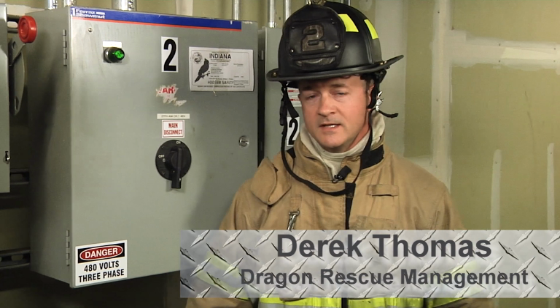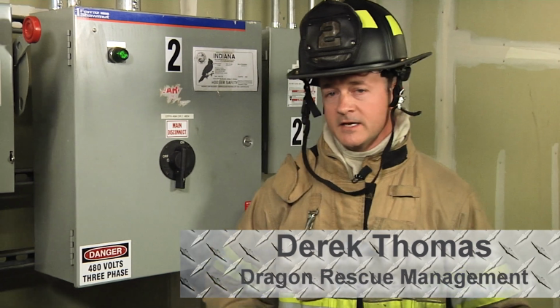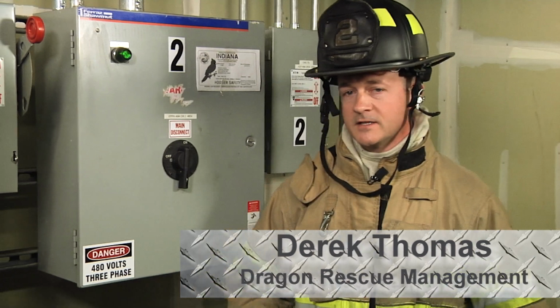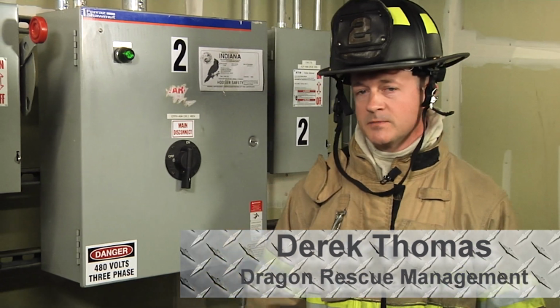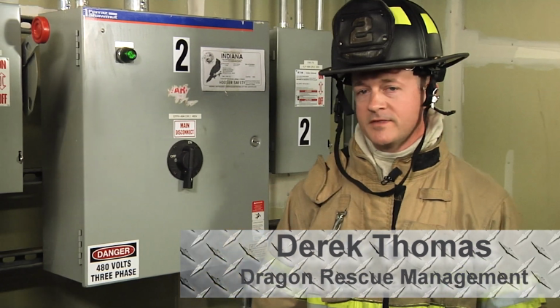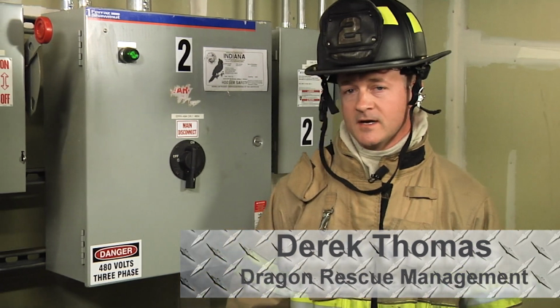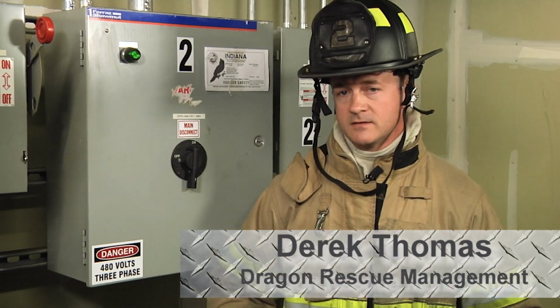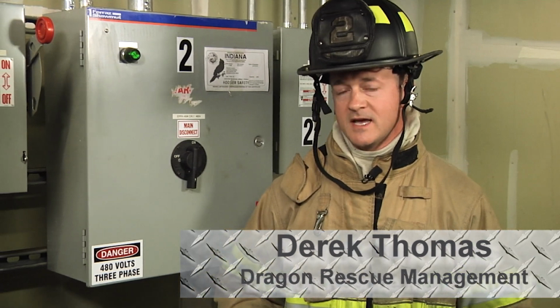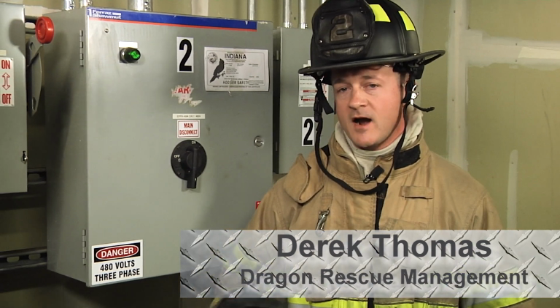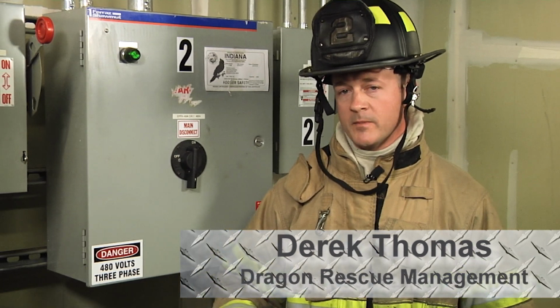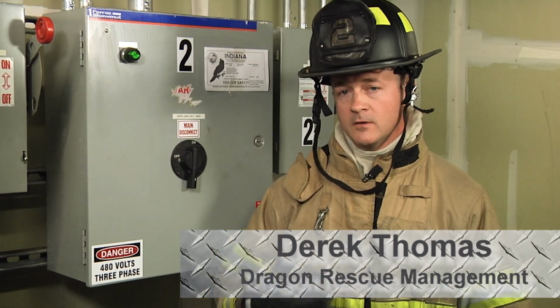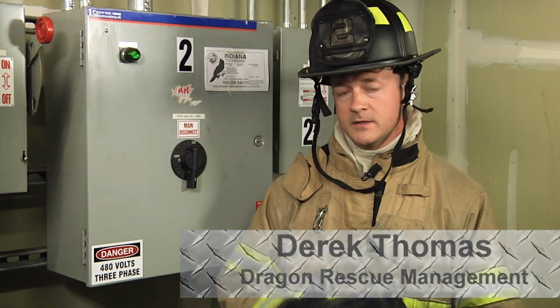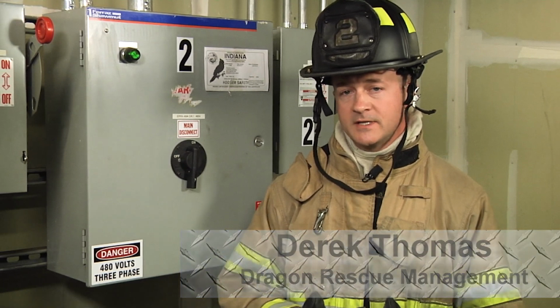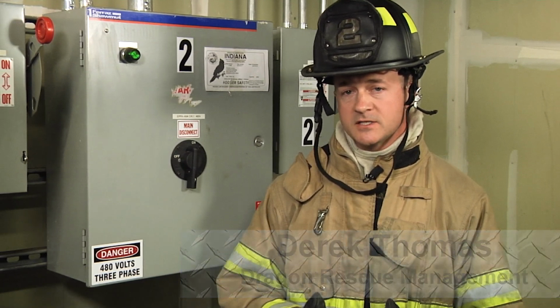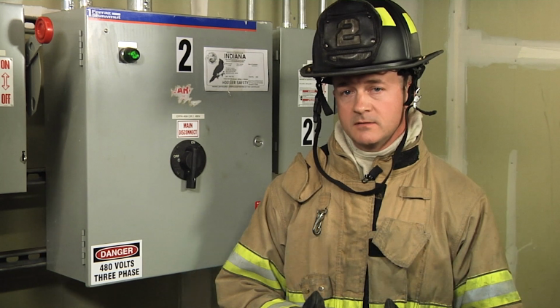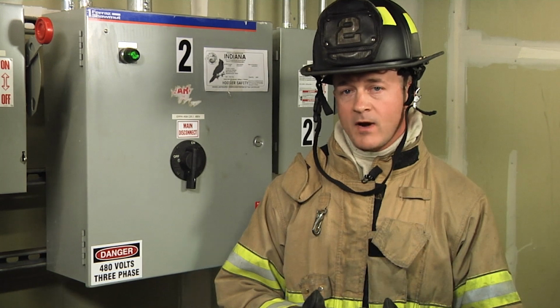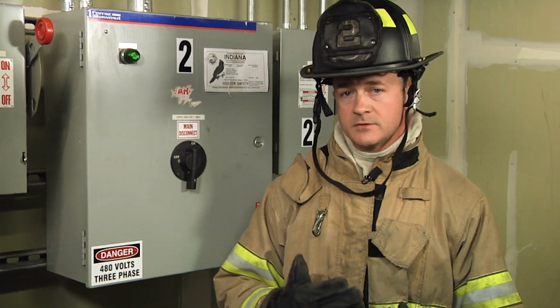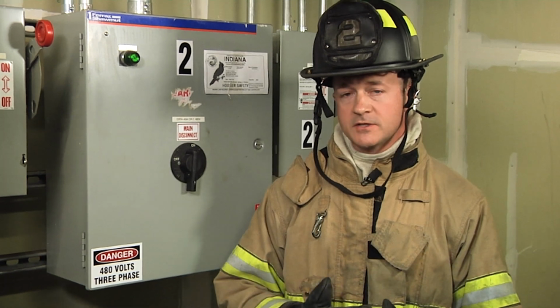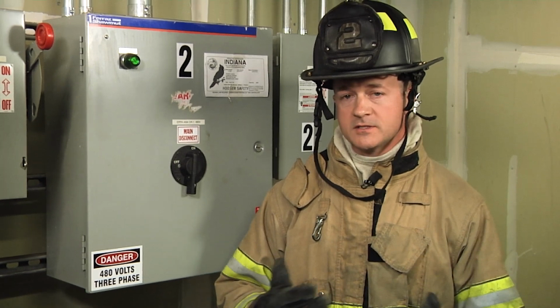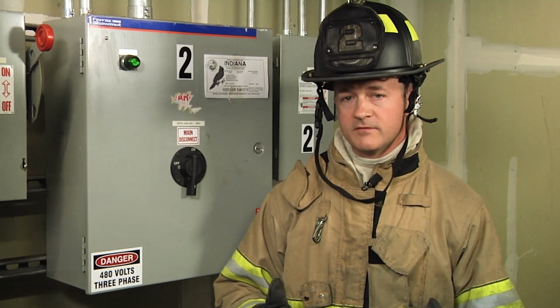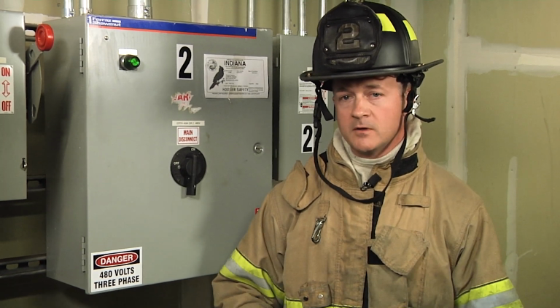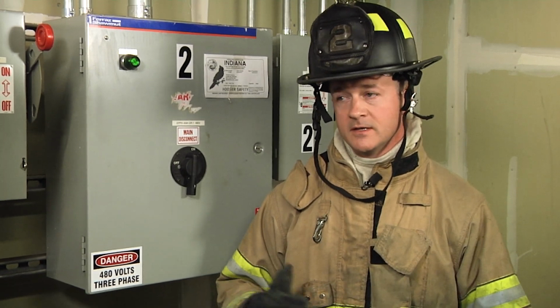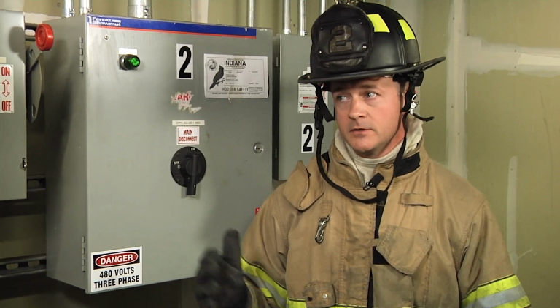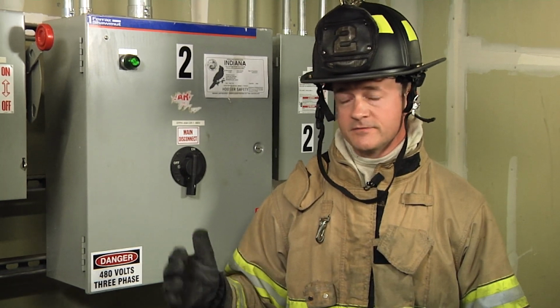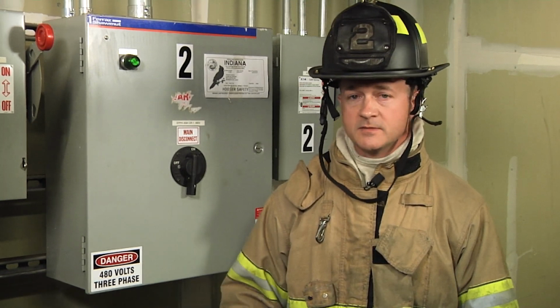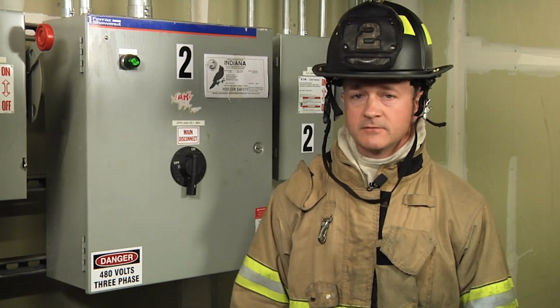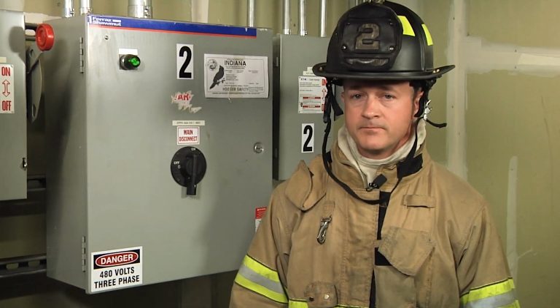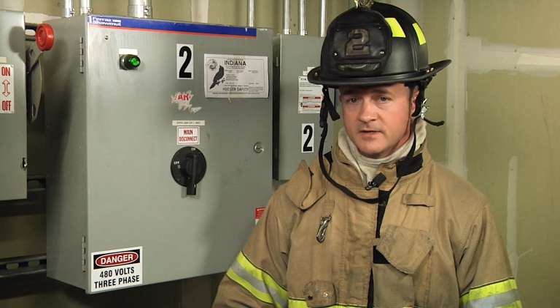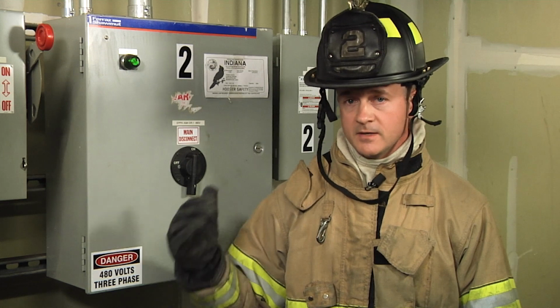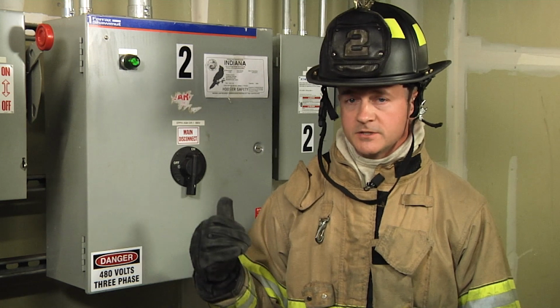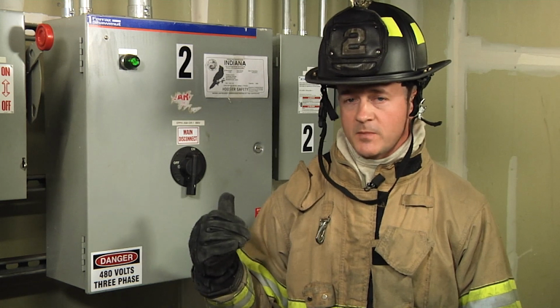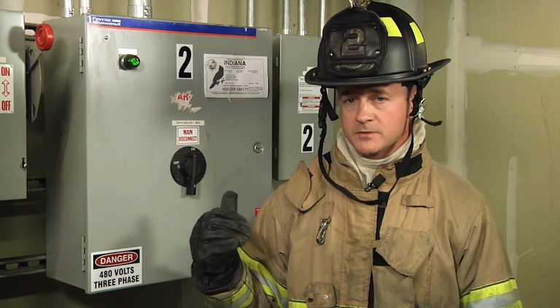In the elevator trade, the most important thing to us is that the fire department: one, gets us en route and tries to call us if we're available, and two, goes and finds the machine room to come and secure the power source.